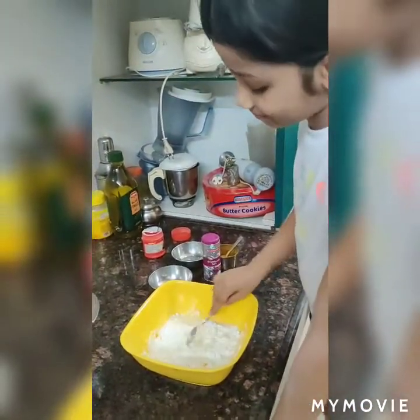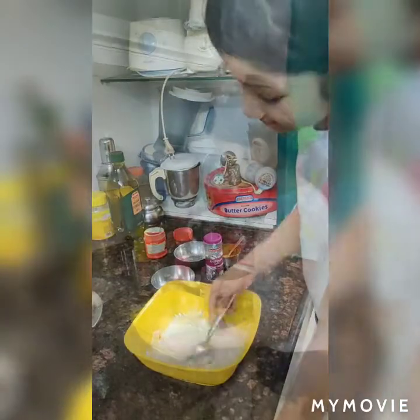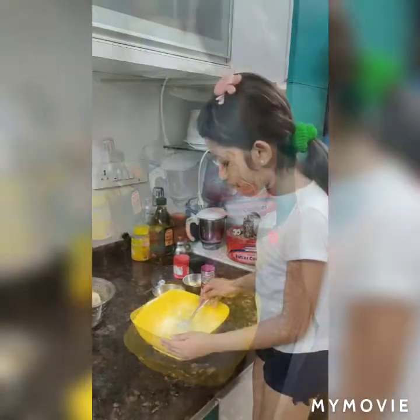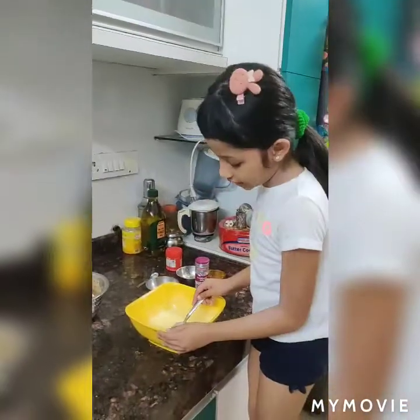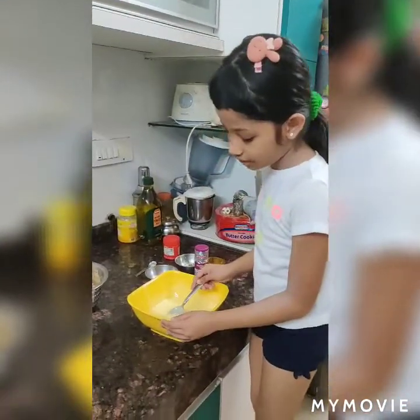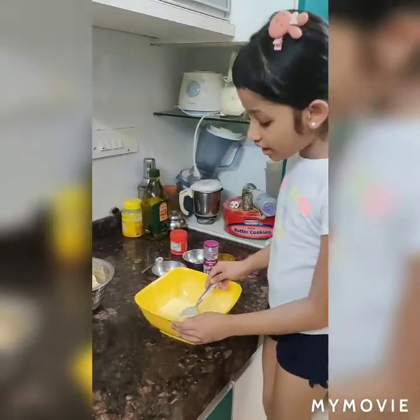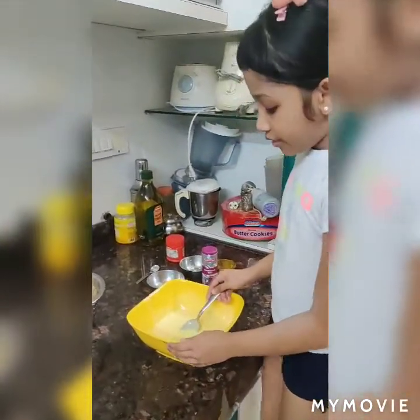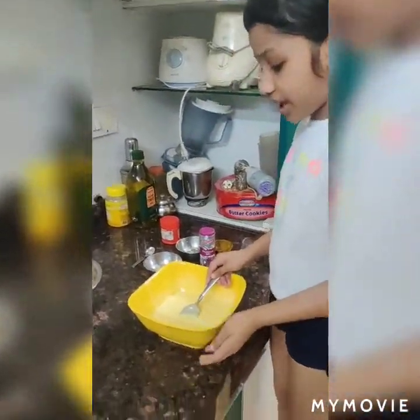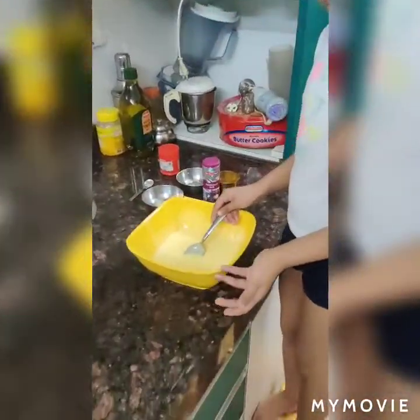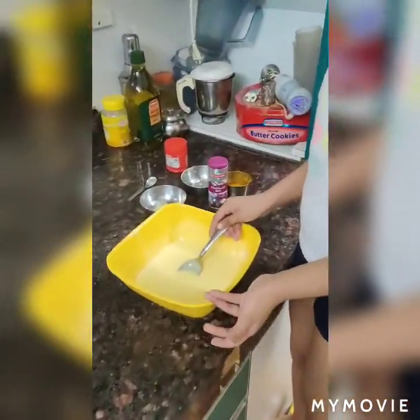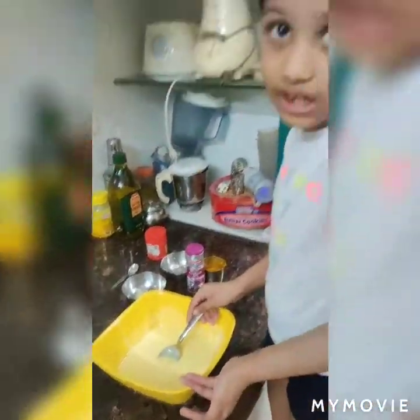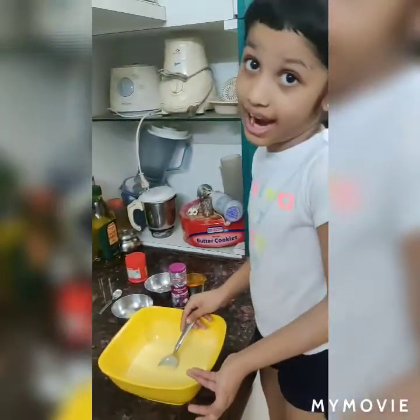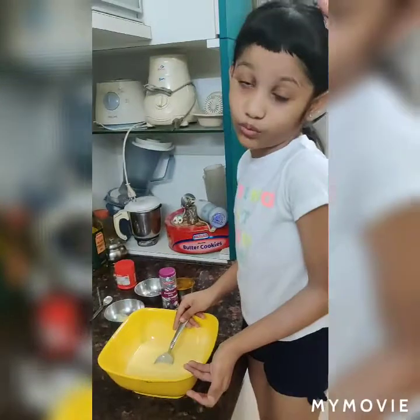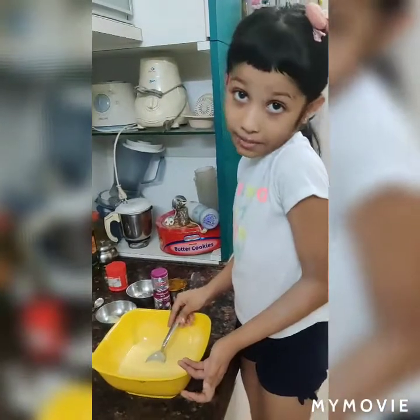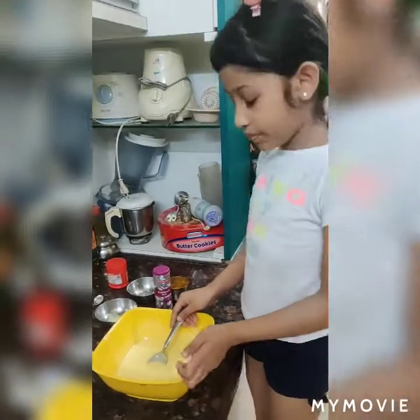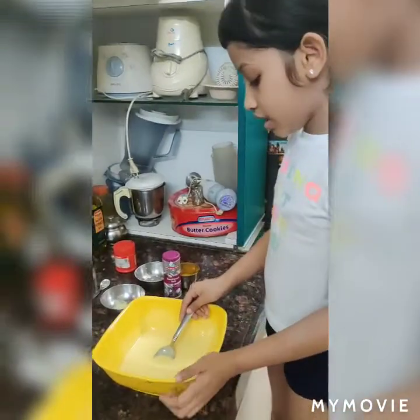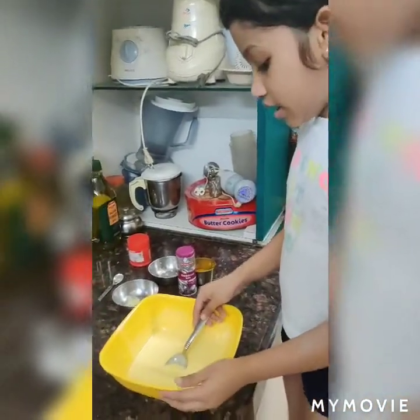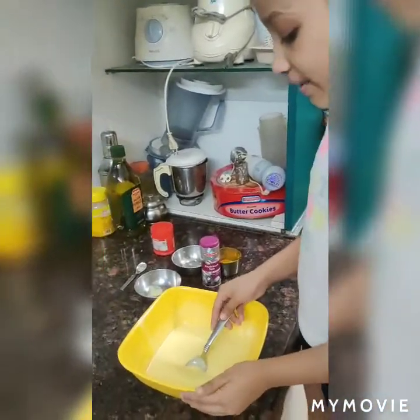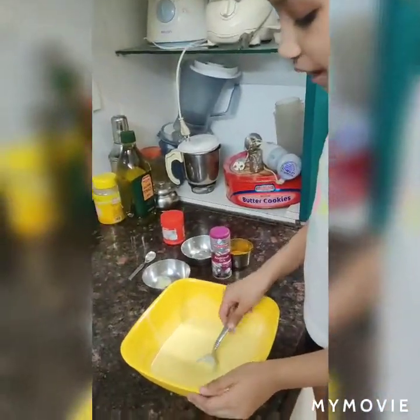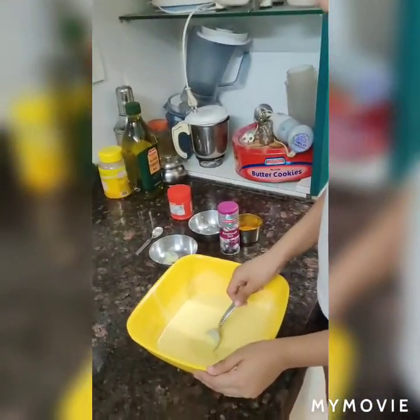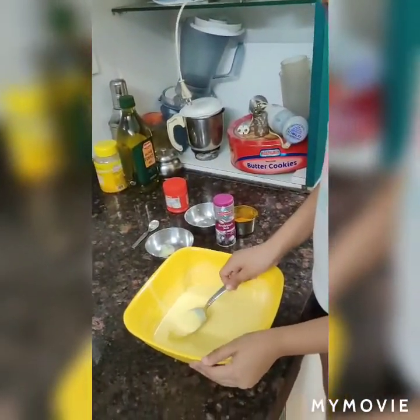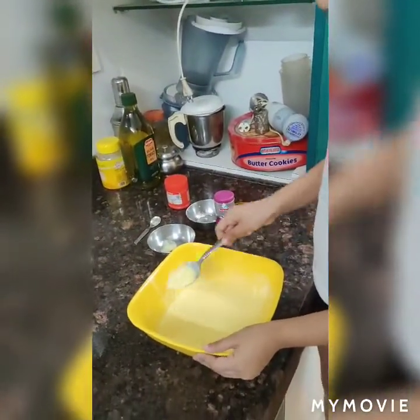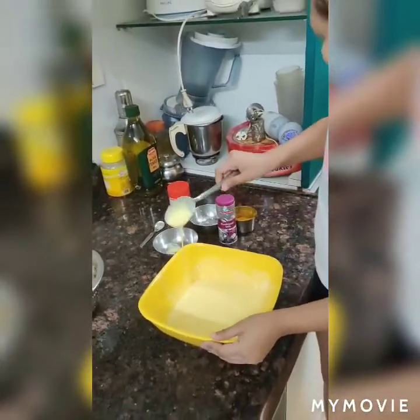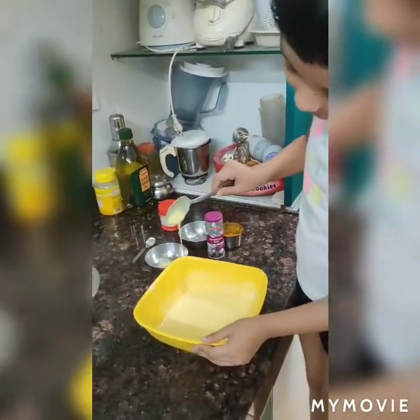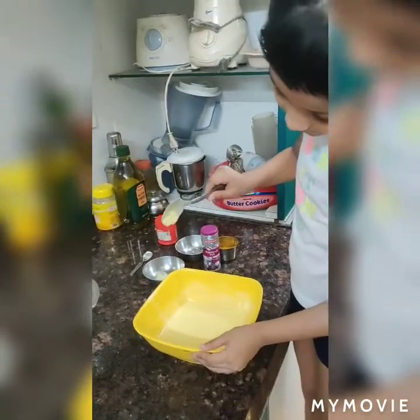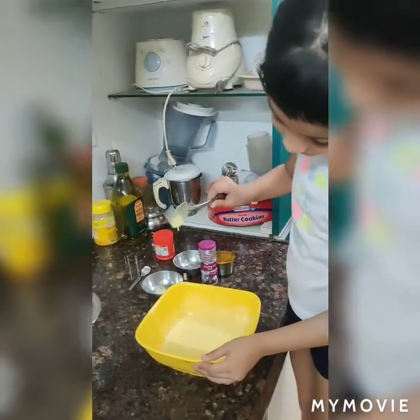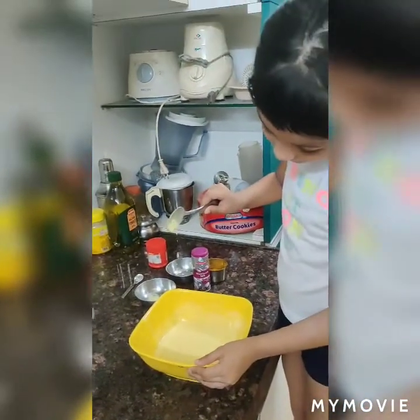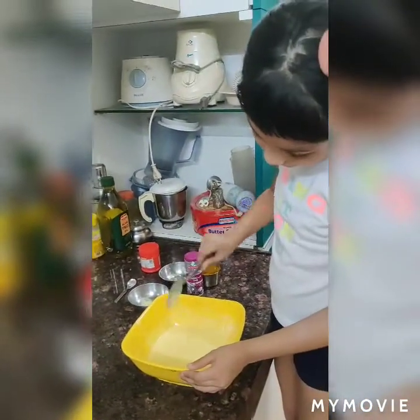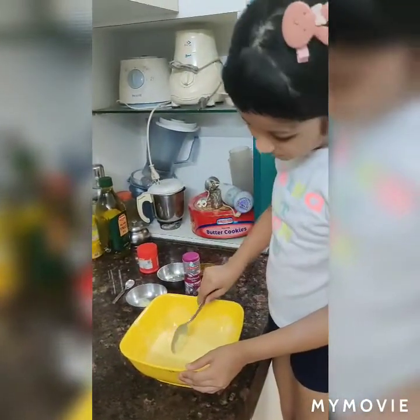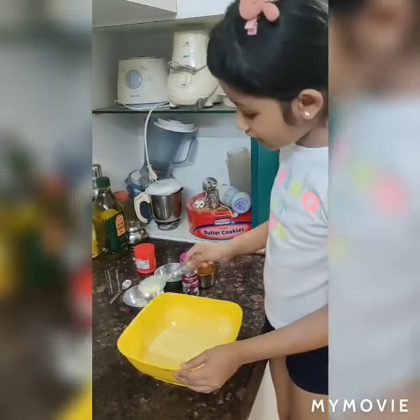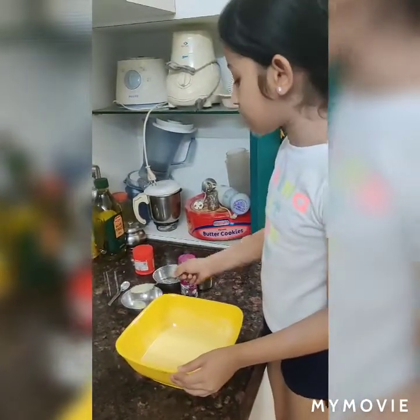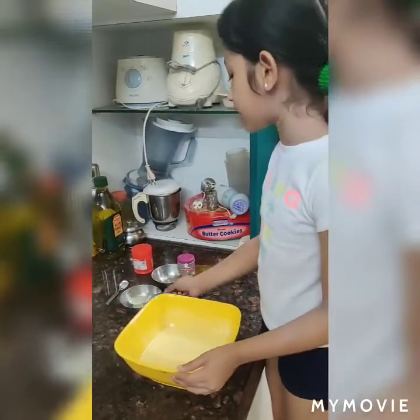Now there are no lumps left. If you need, you can add more flour — some white flour. It should be thick like this. Now let's keep this aside.